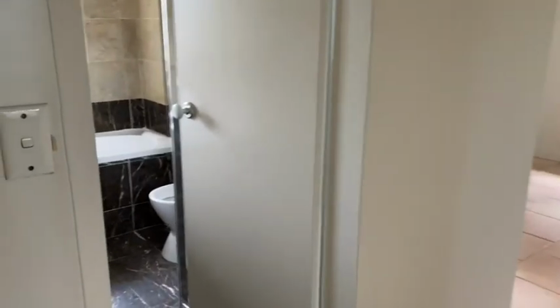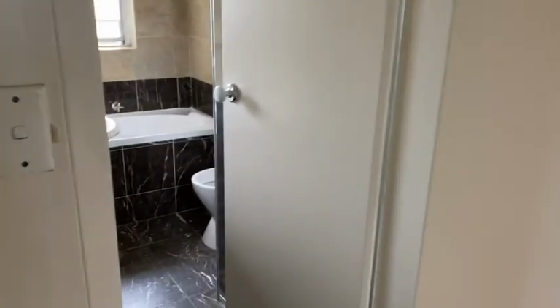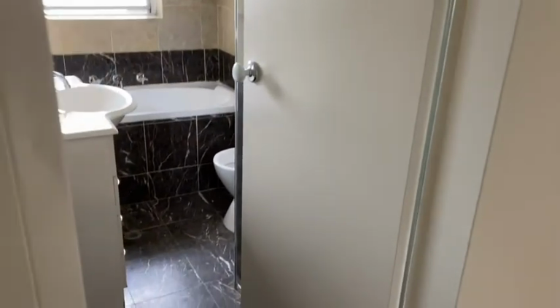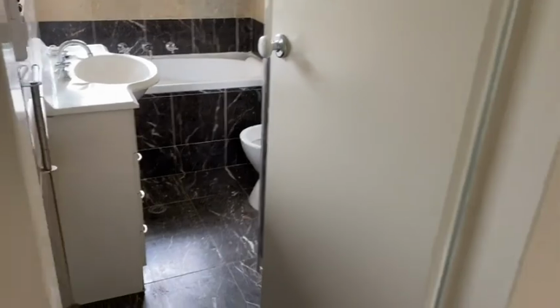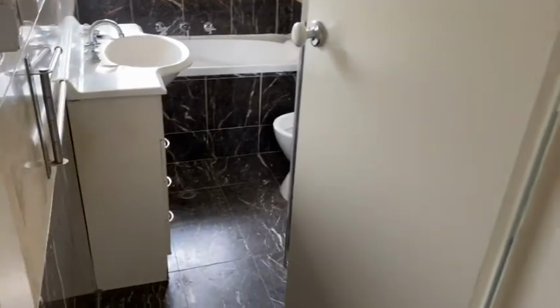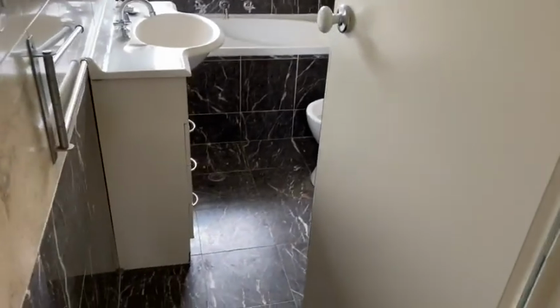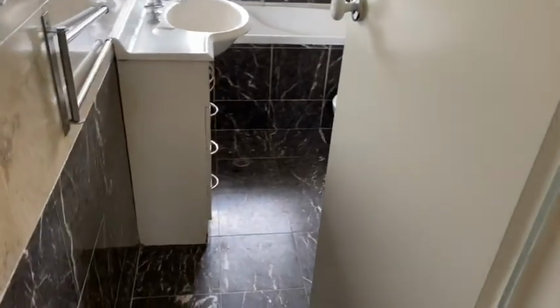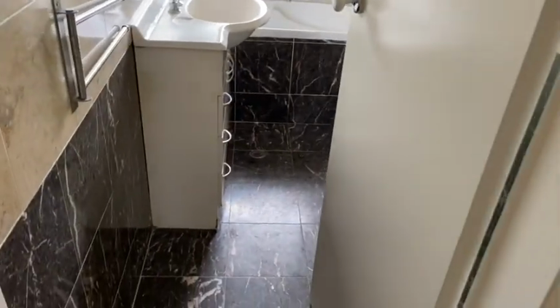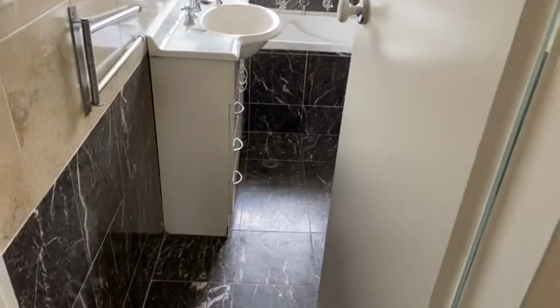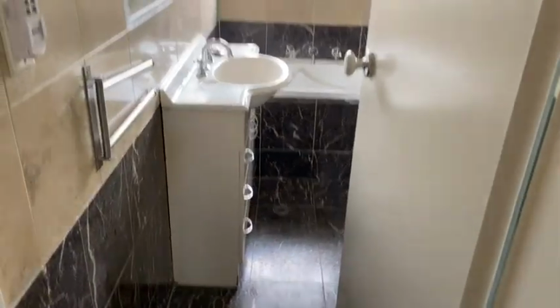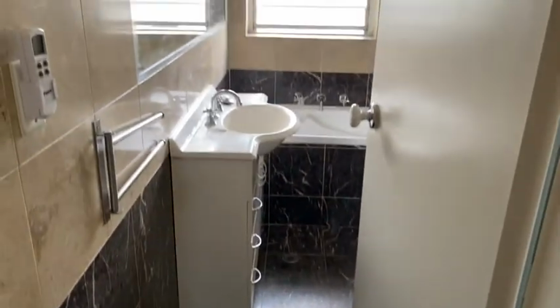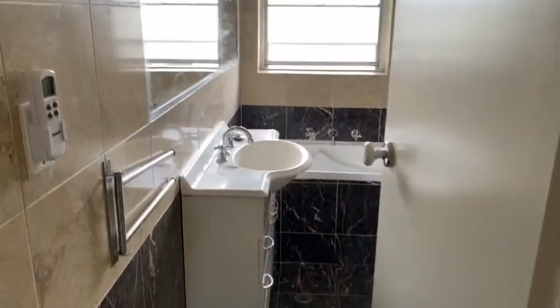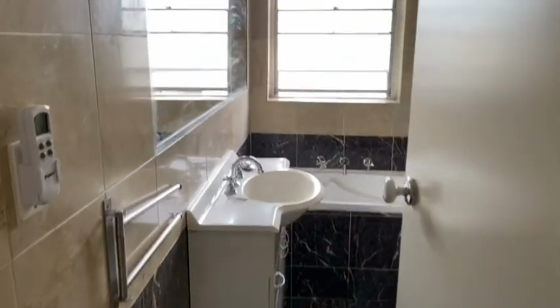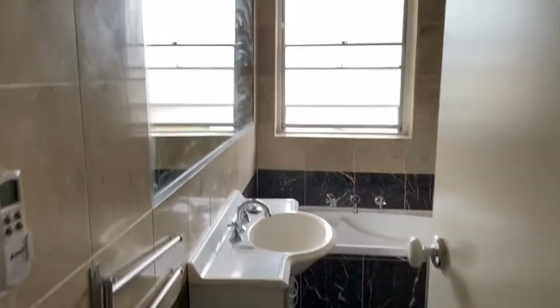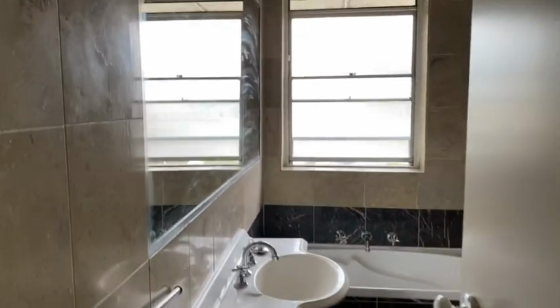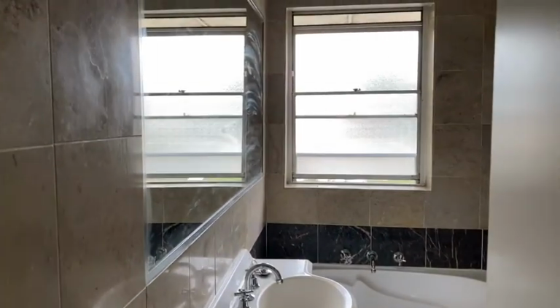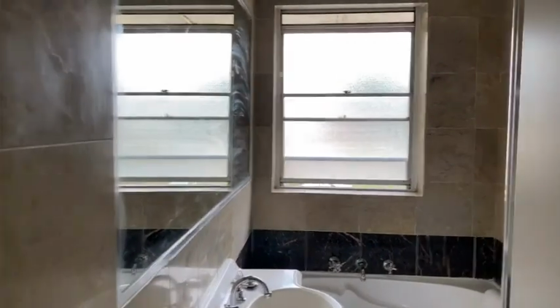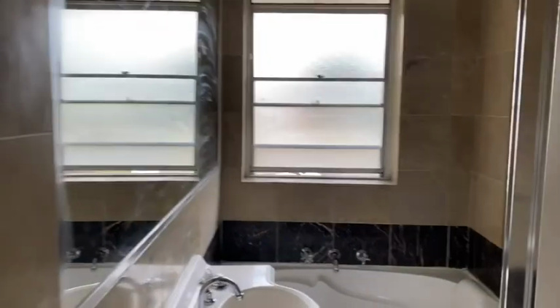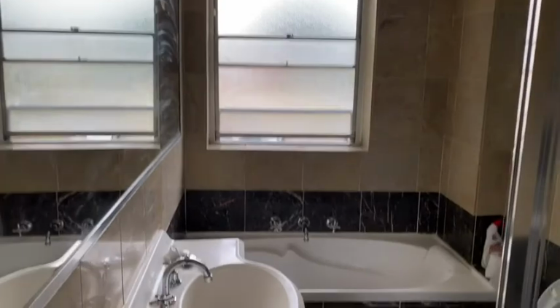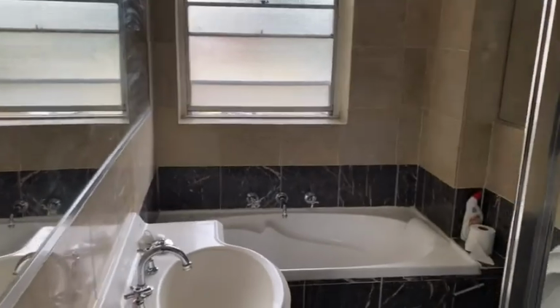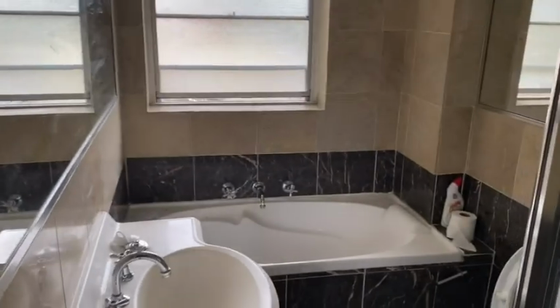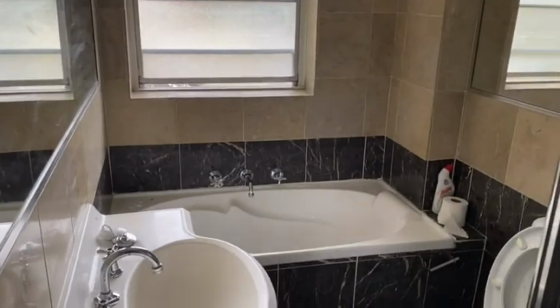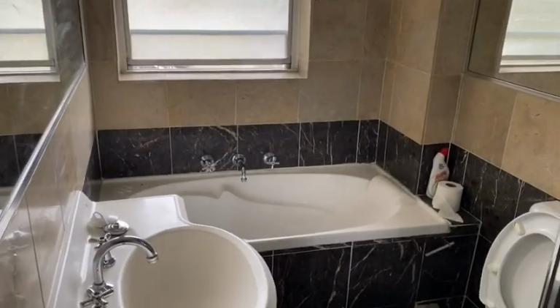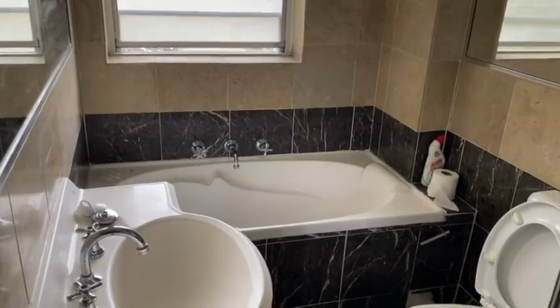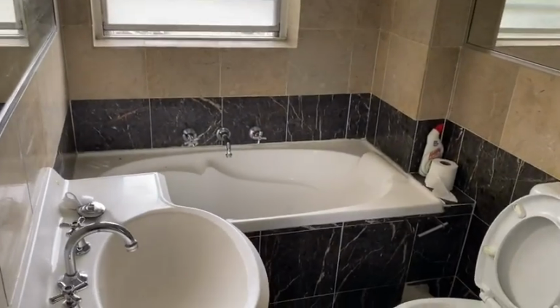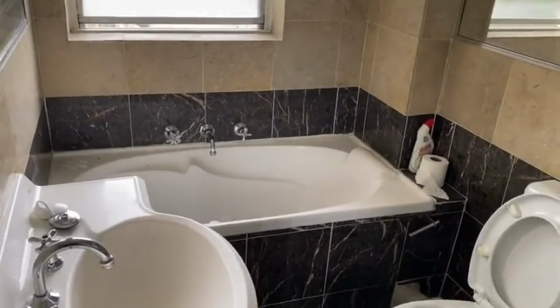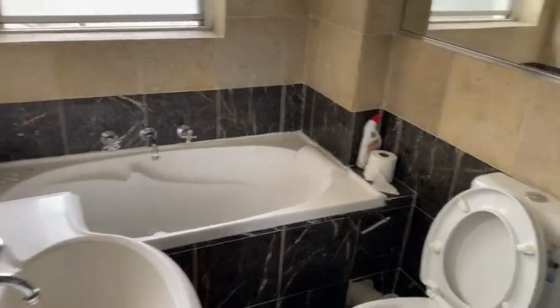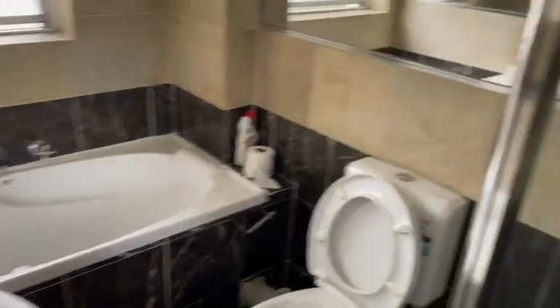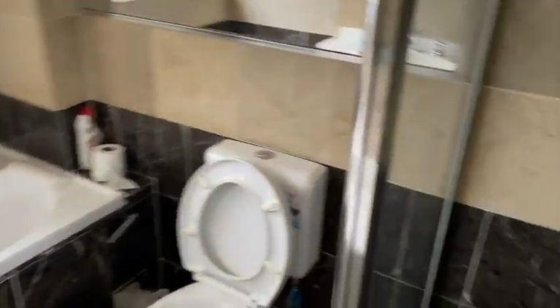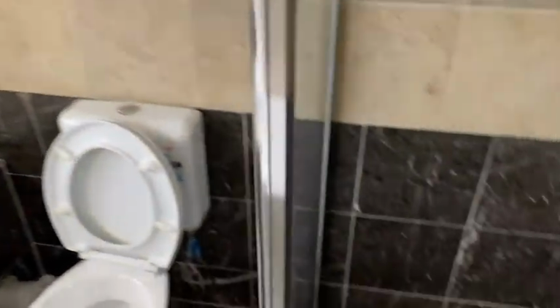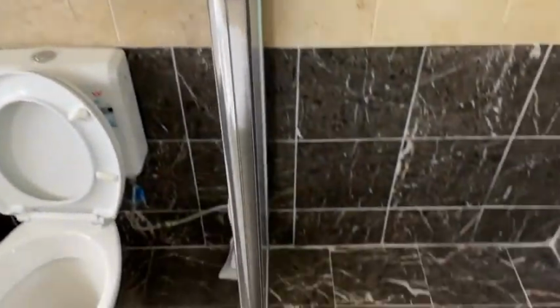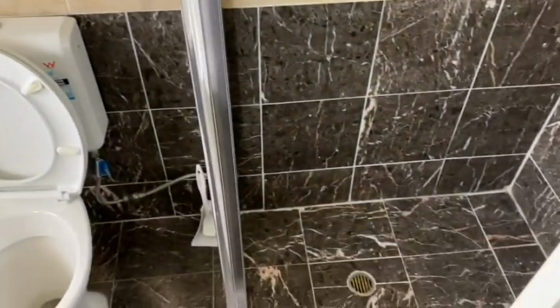The bathroom features a vanity, a long mirror, a bathtub, and a stand-up shower.